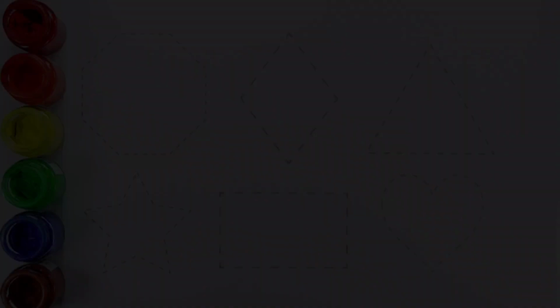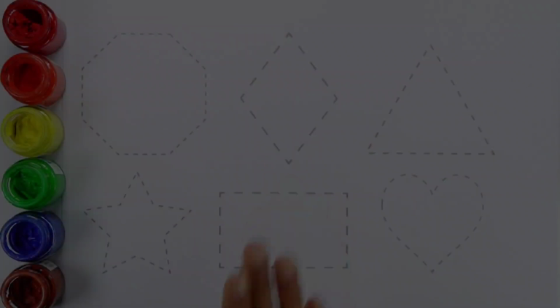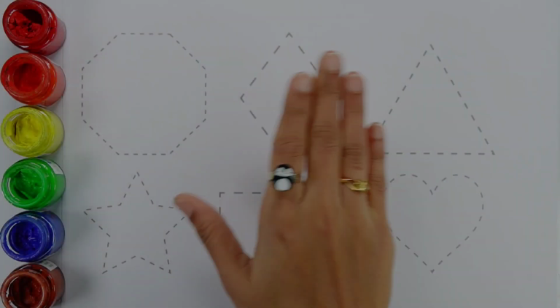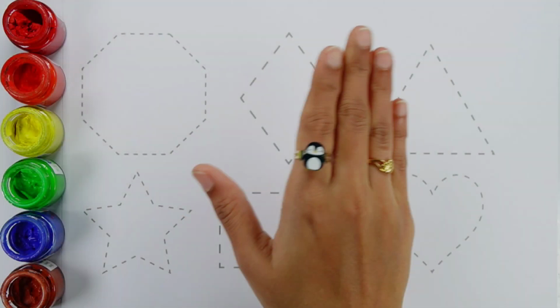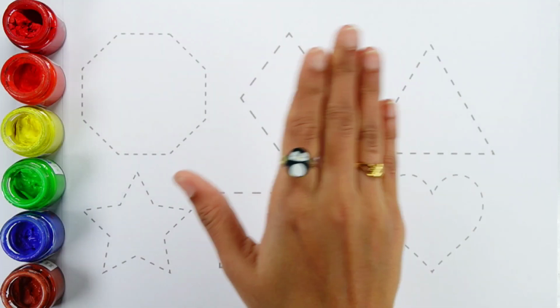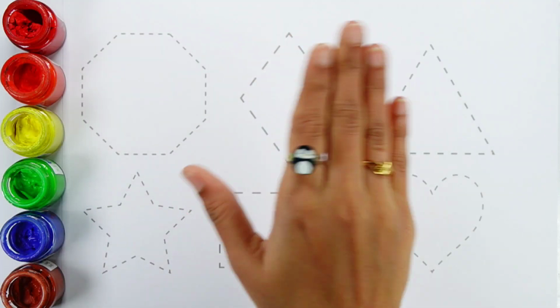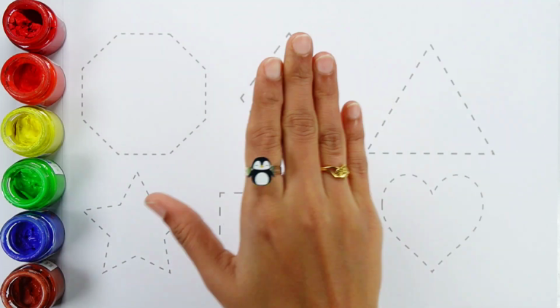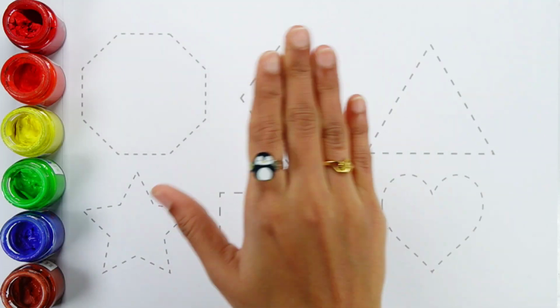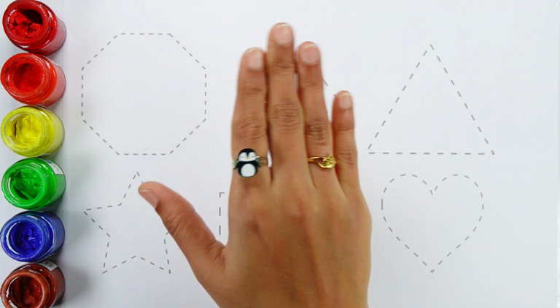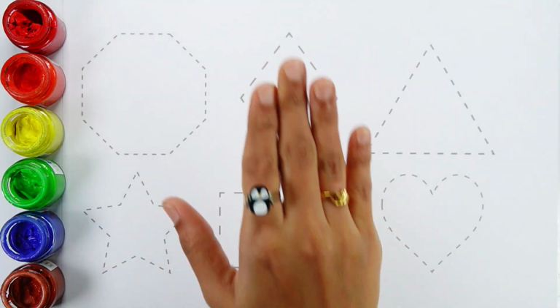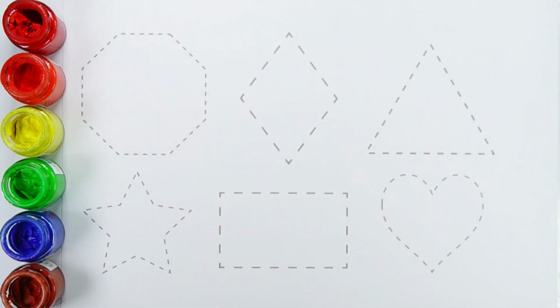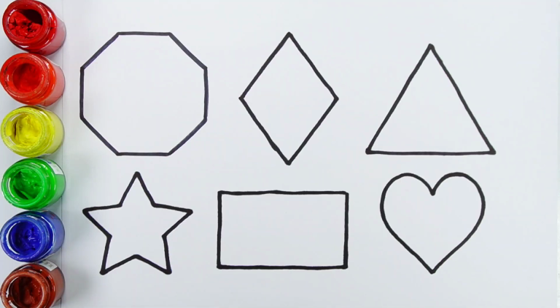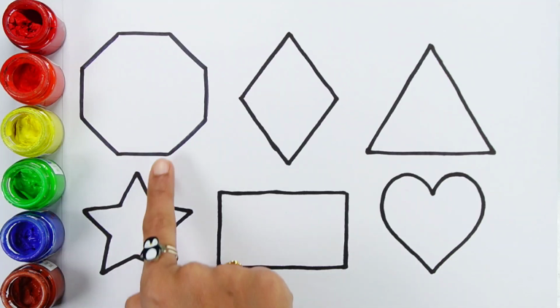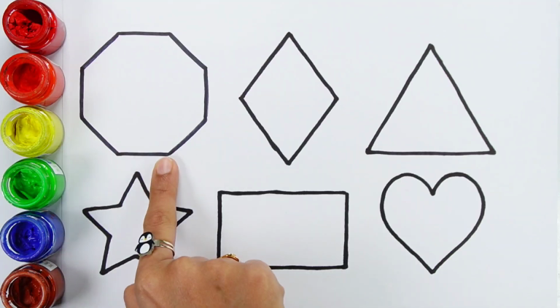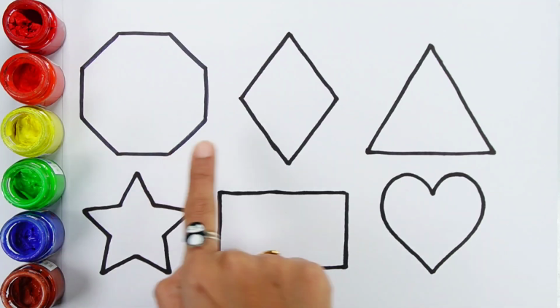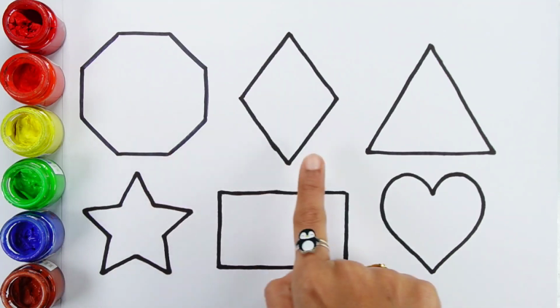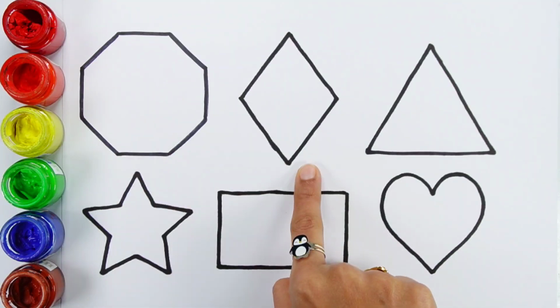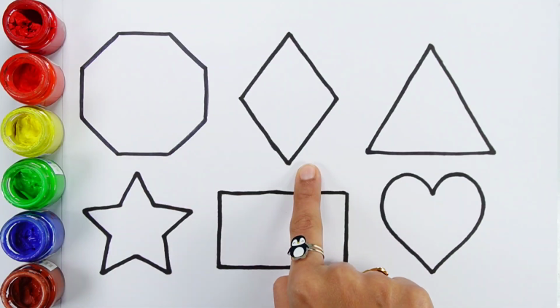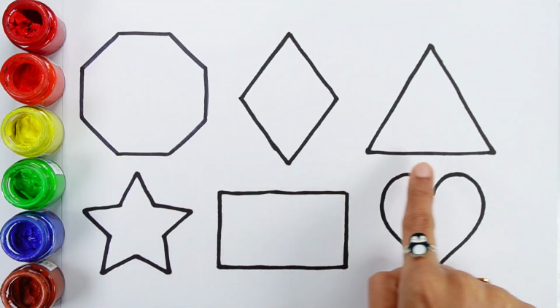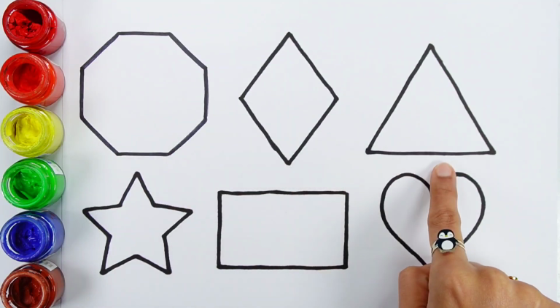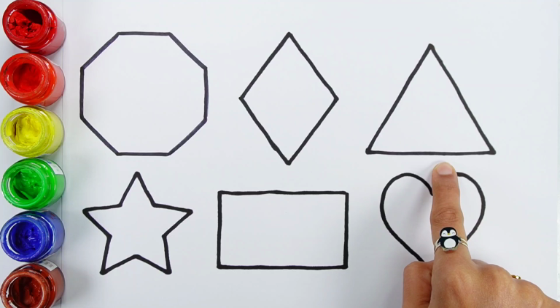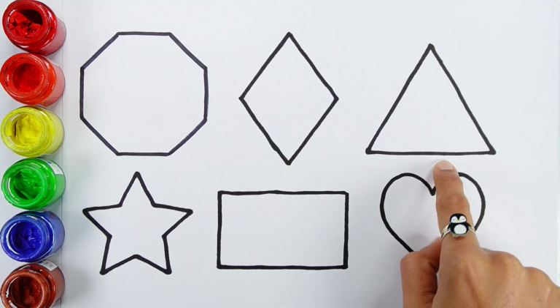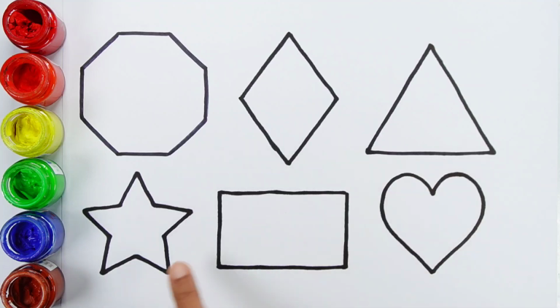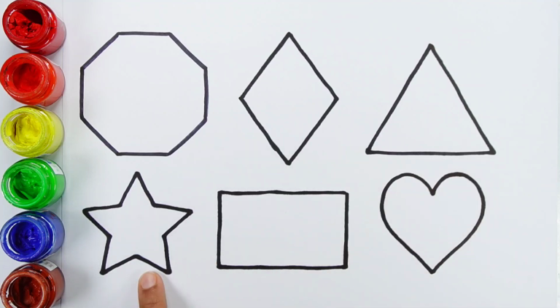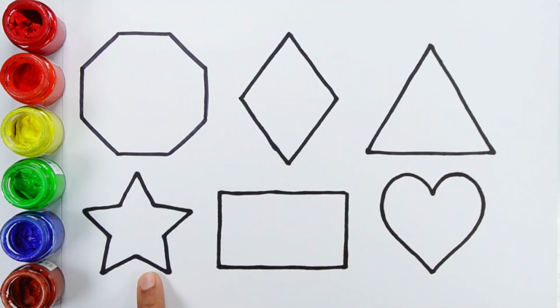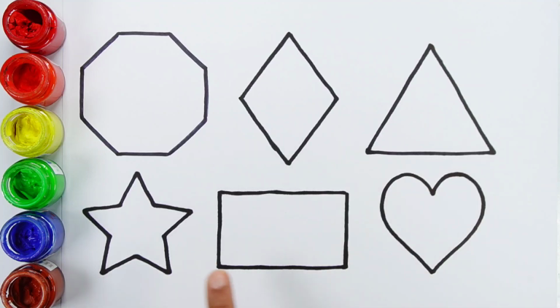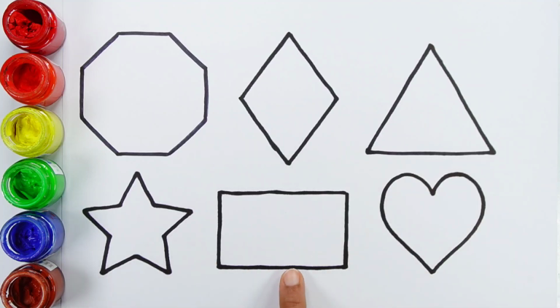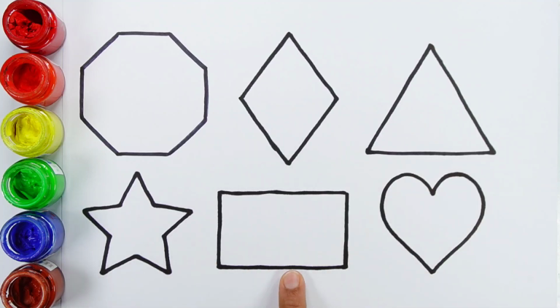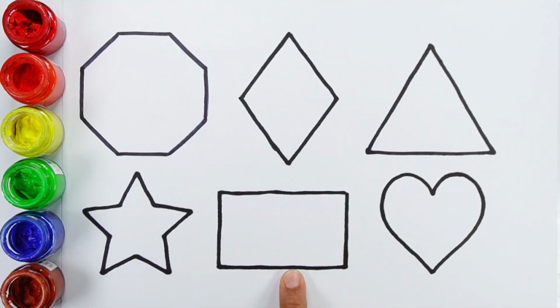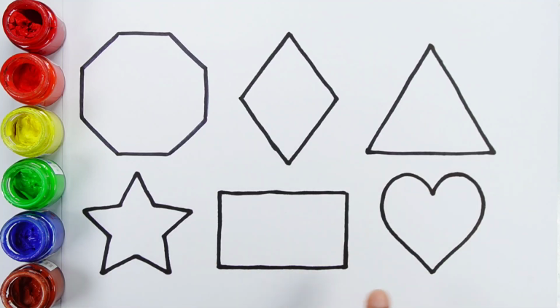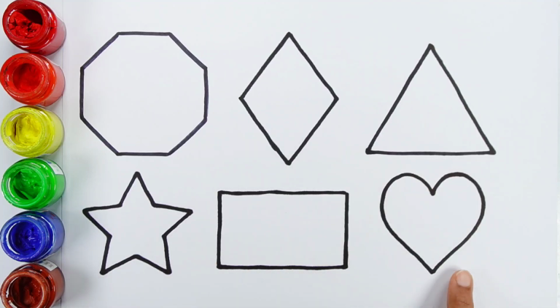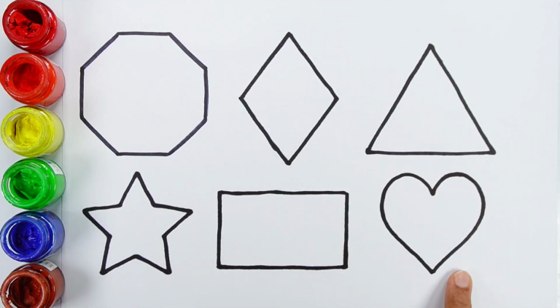Hello guys! Octagon, Rhombus, Triangle, Star, Rectangle, Heart.